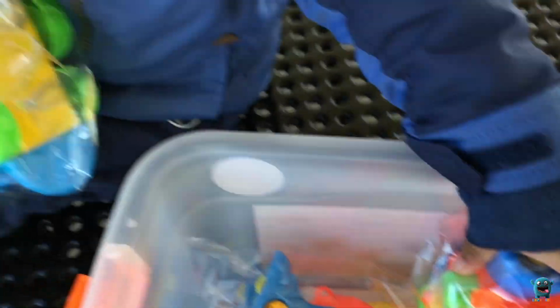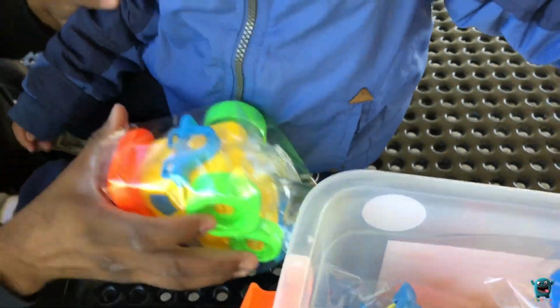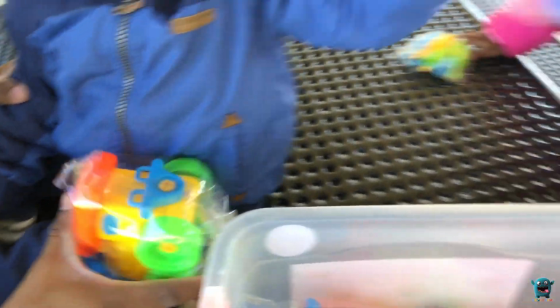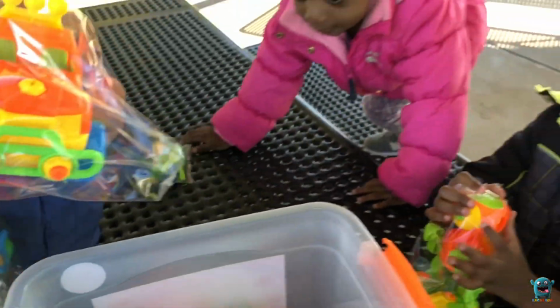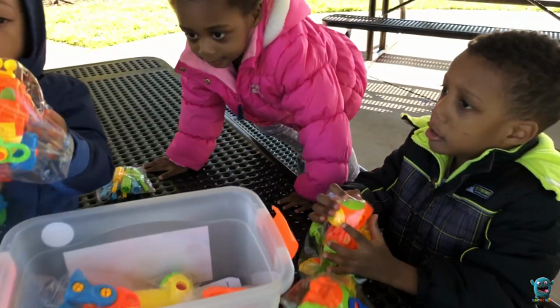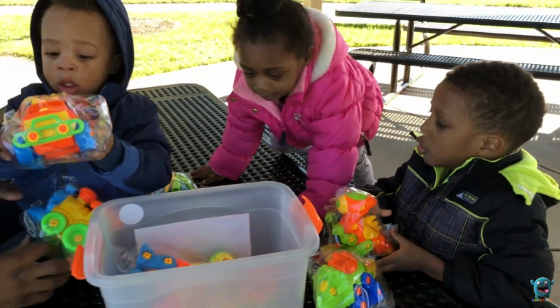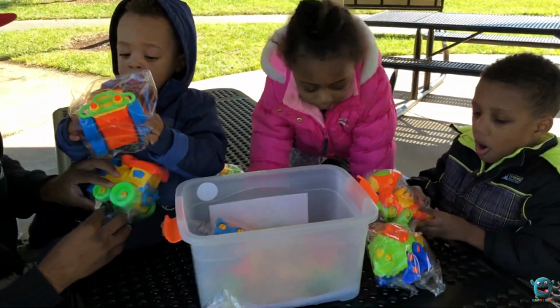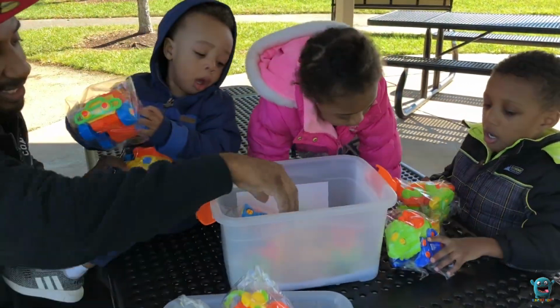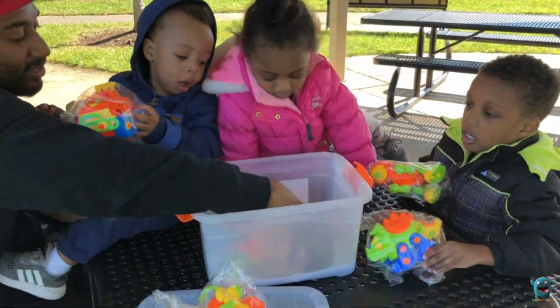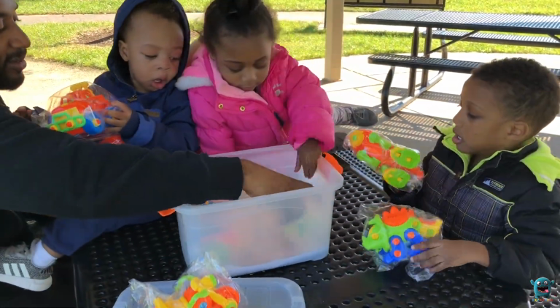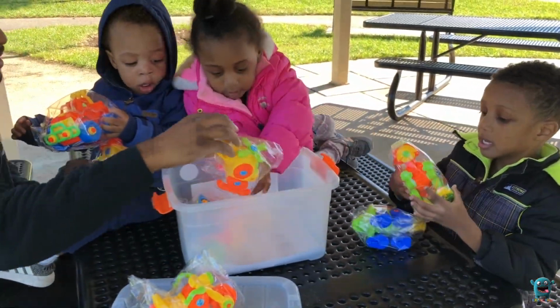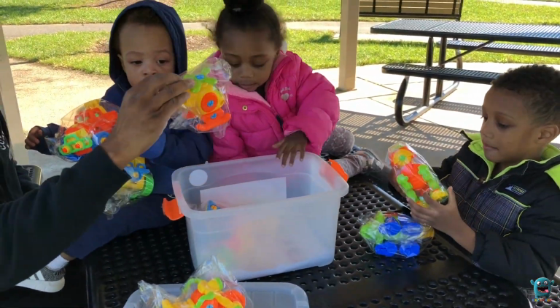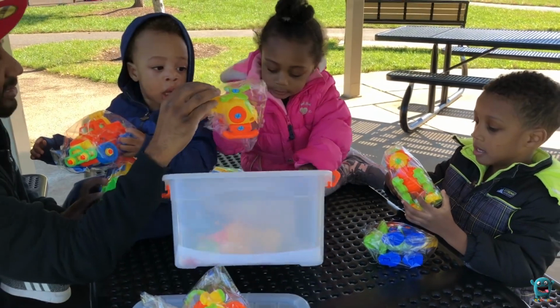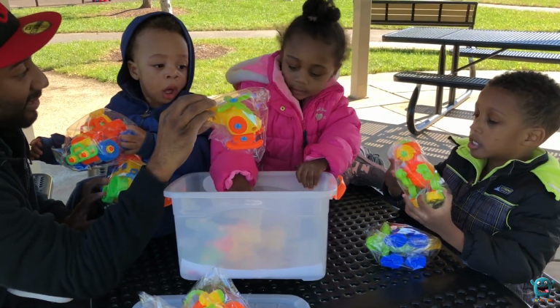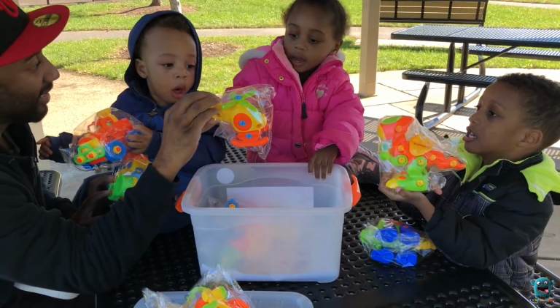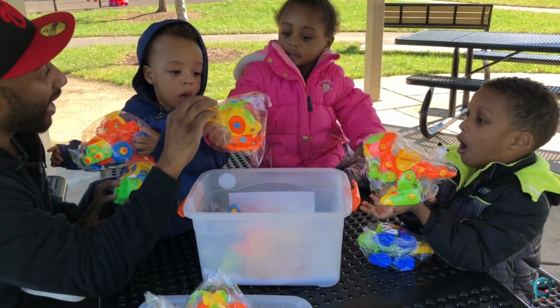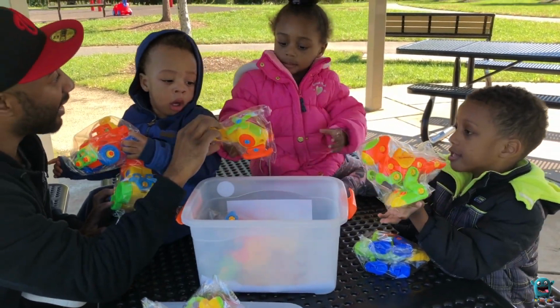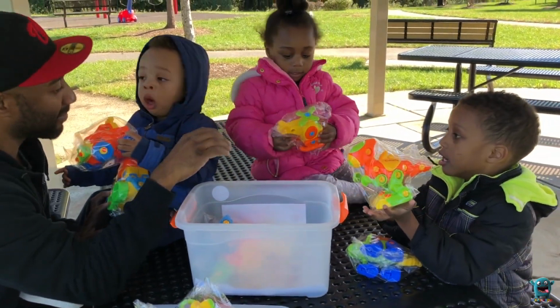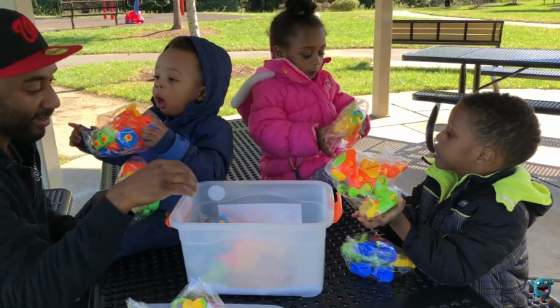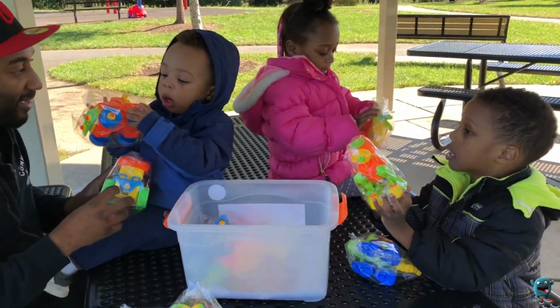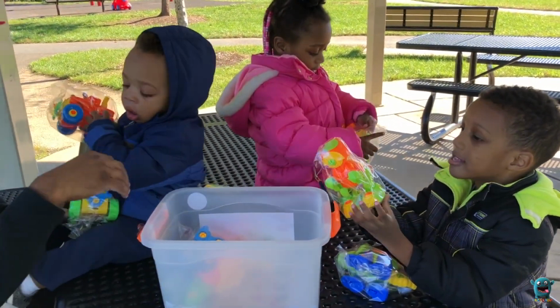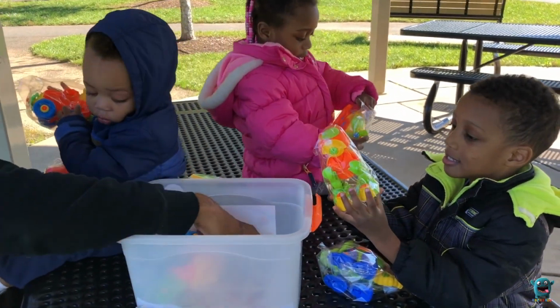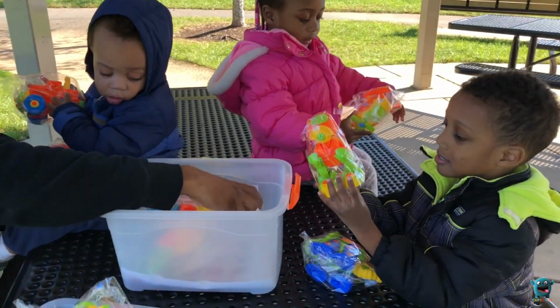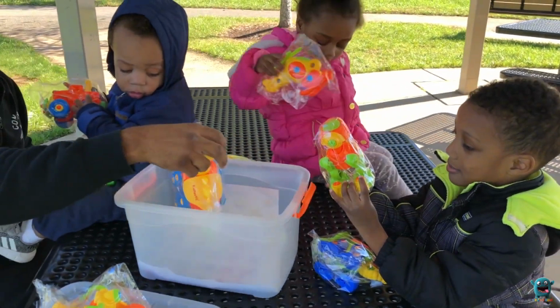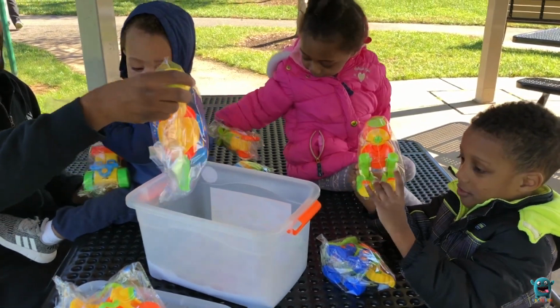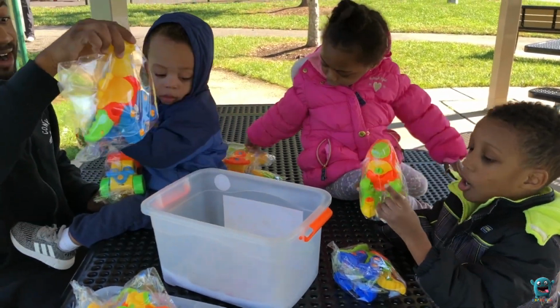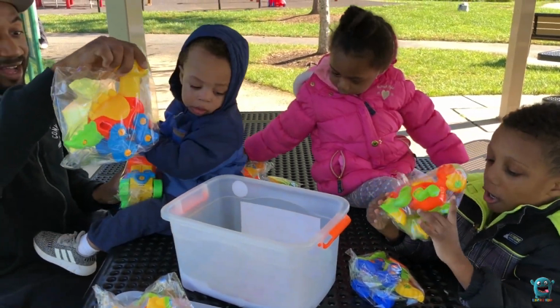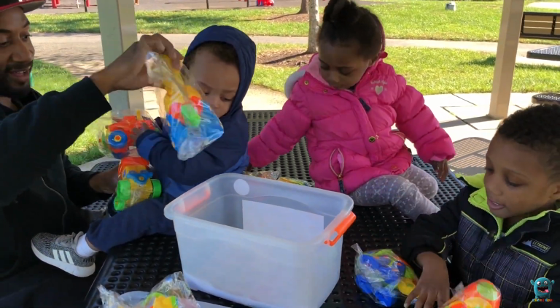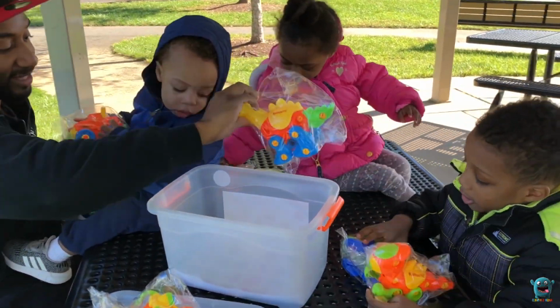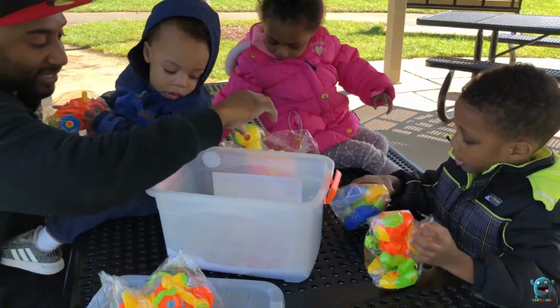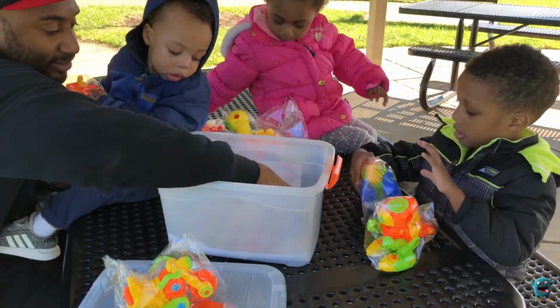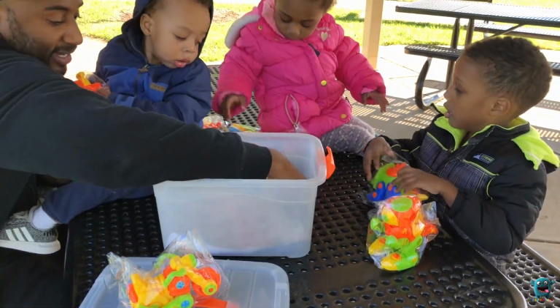What kind of dinosaur is that, guys? Do you know? Yeah, what is this, Azzy? A helicopter! There's so many dinosaurs in here.